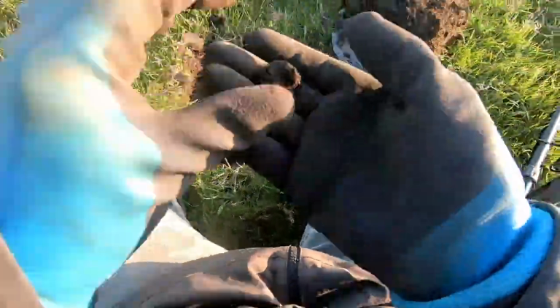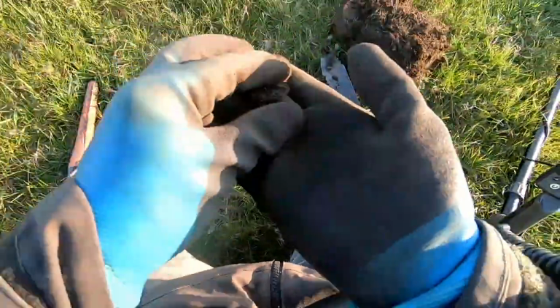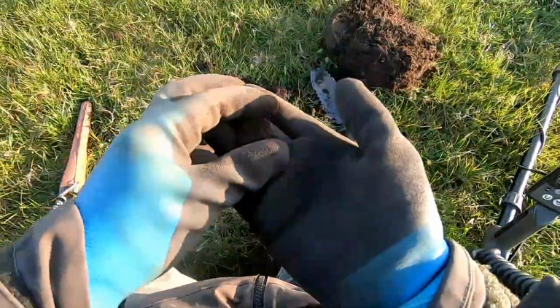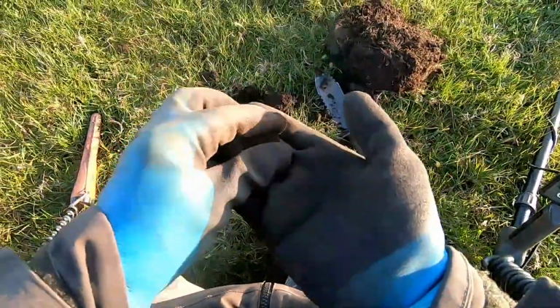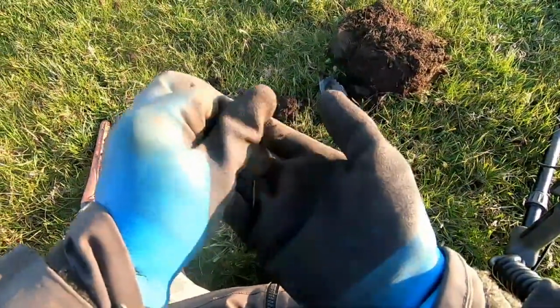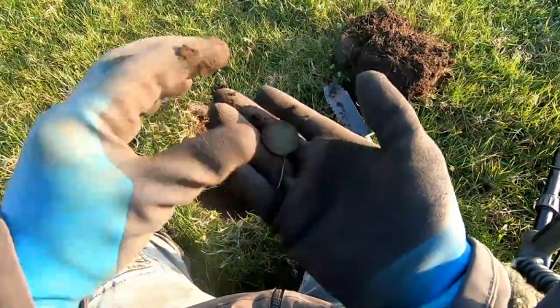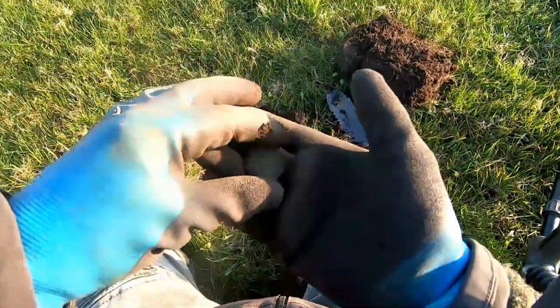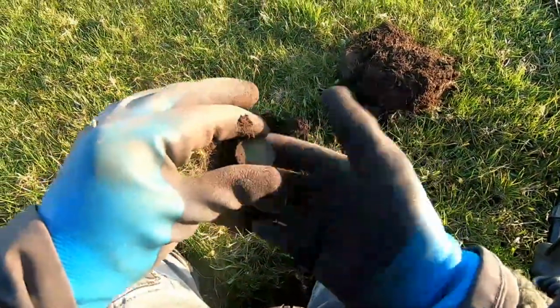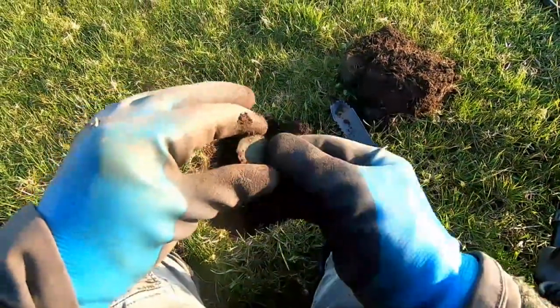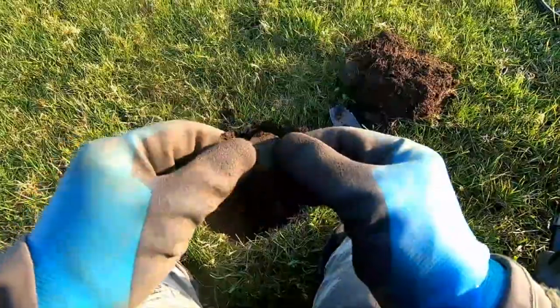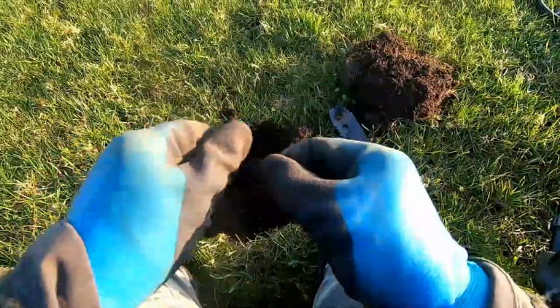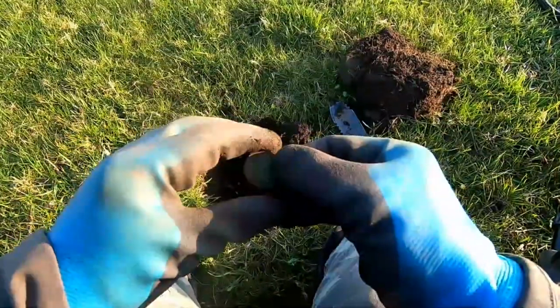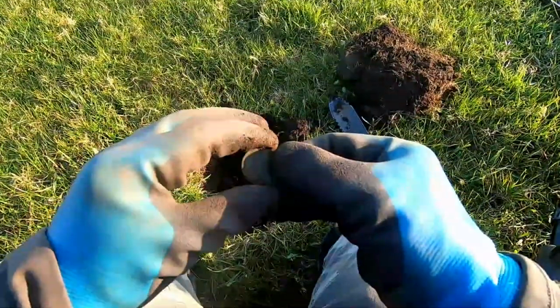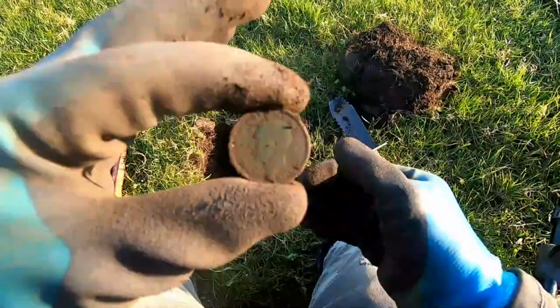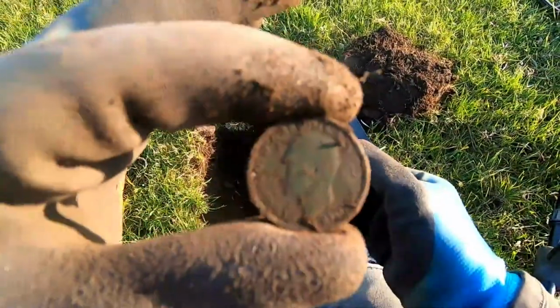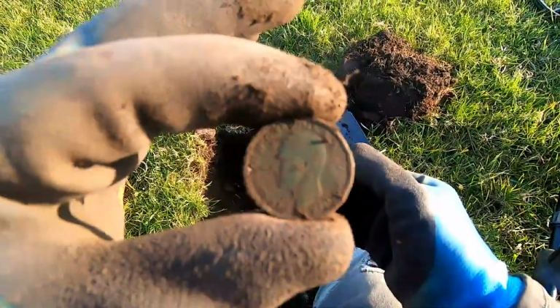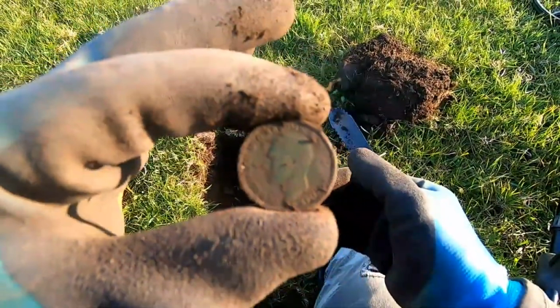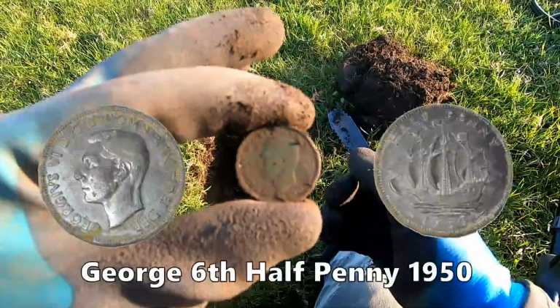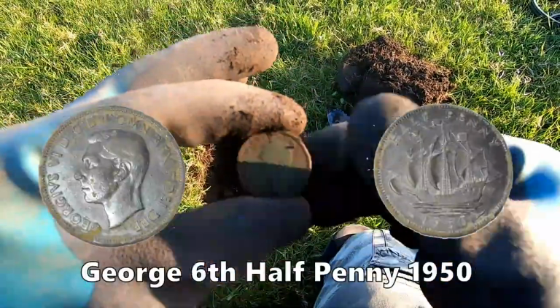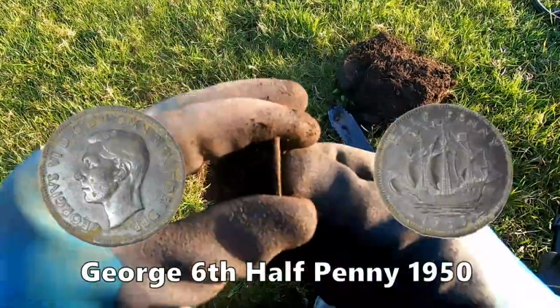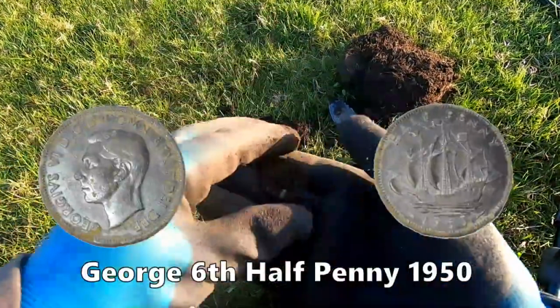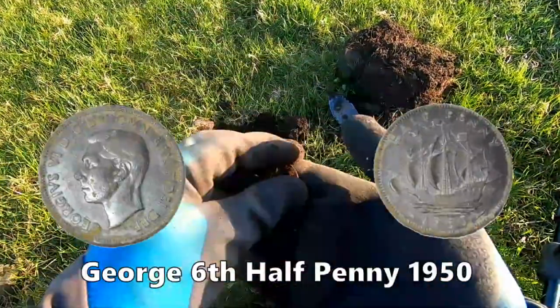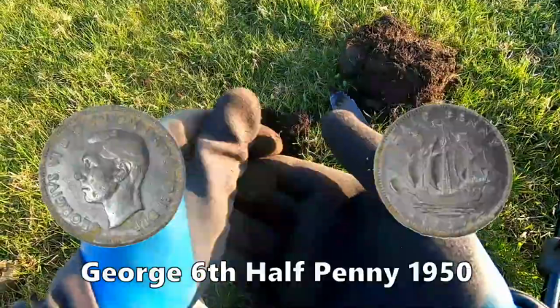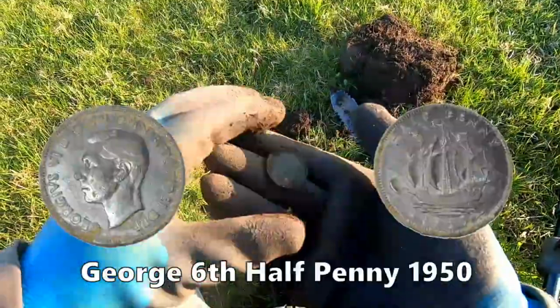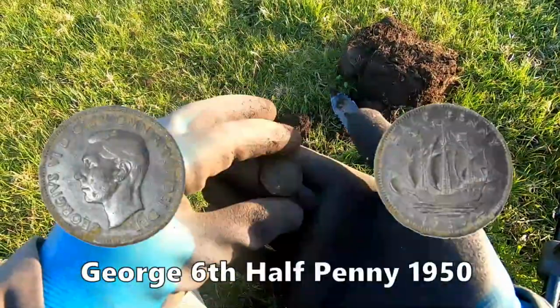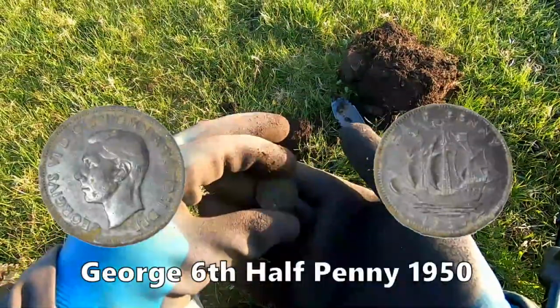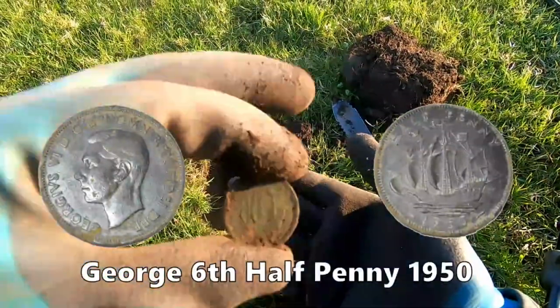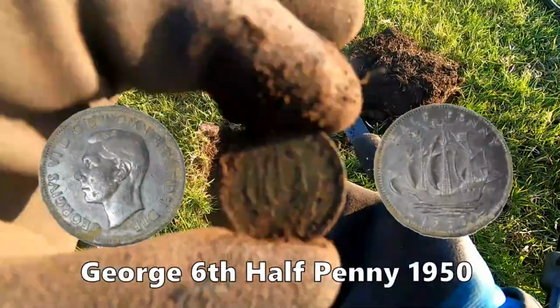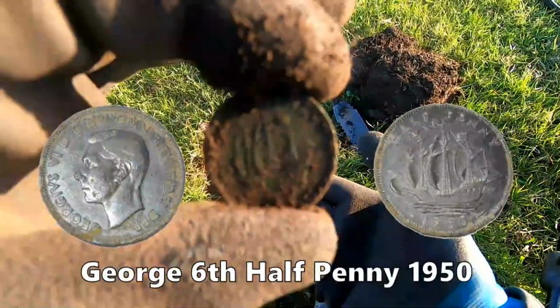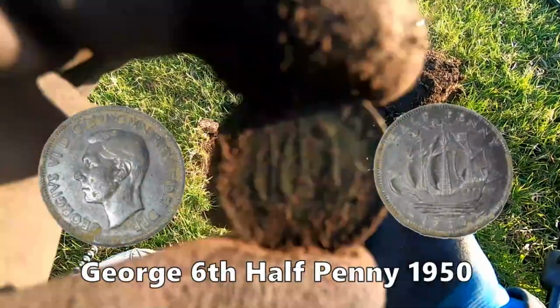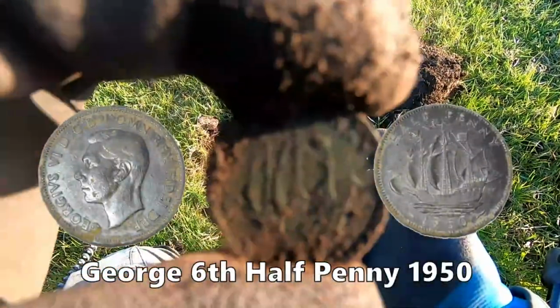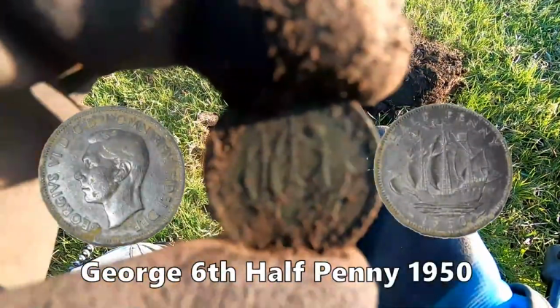There we go — George the Sixth halfpenny. That's what that is, George the Sixth halfpenny.